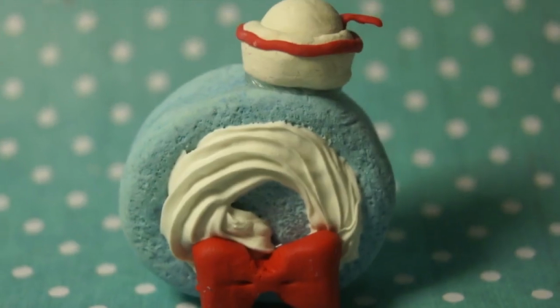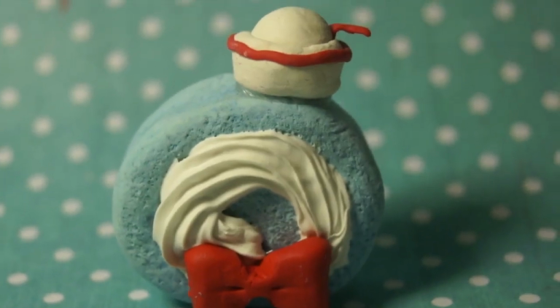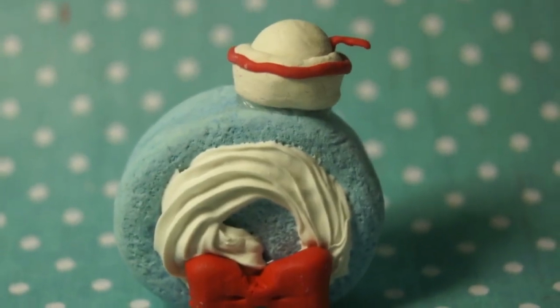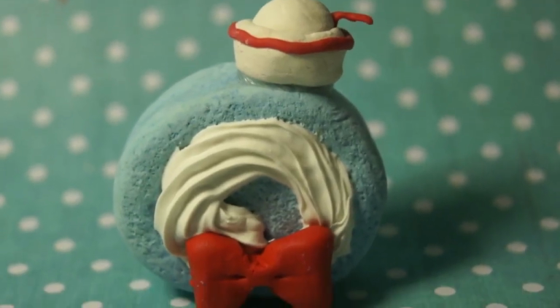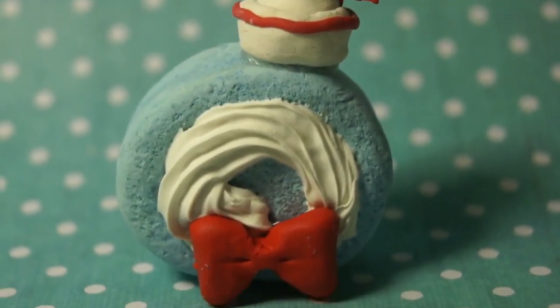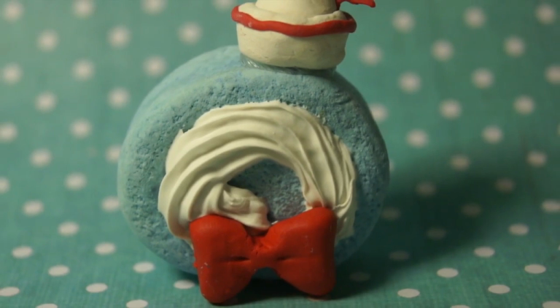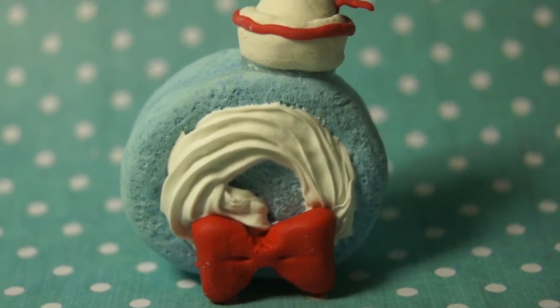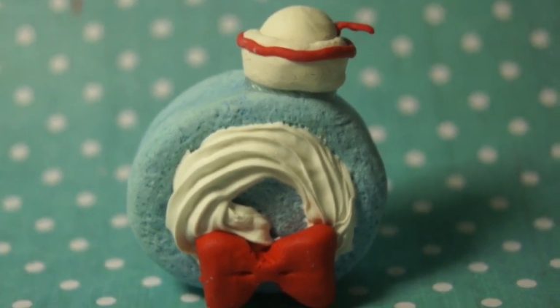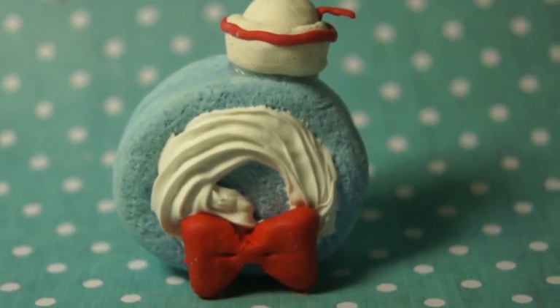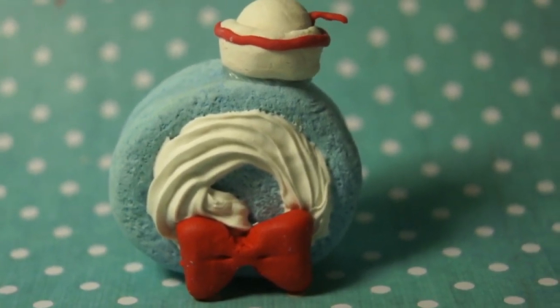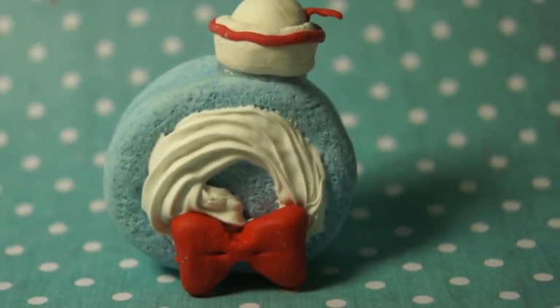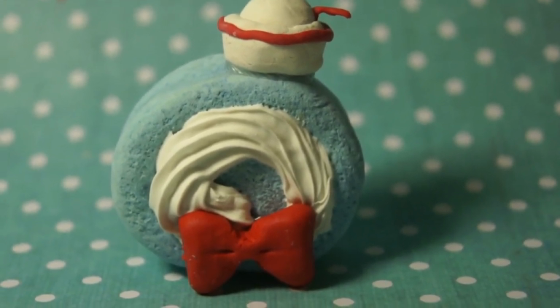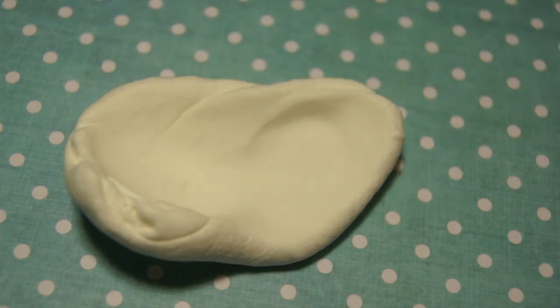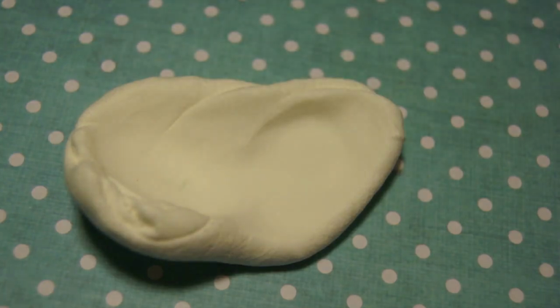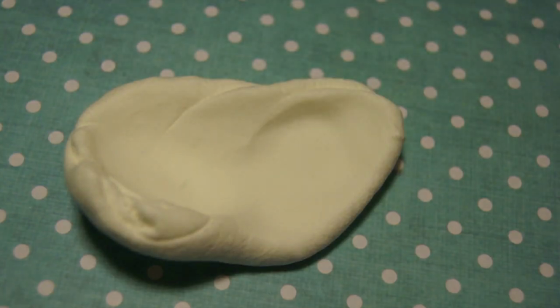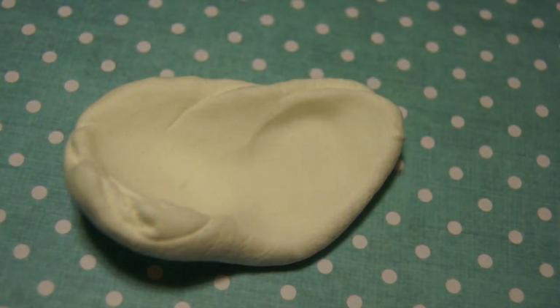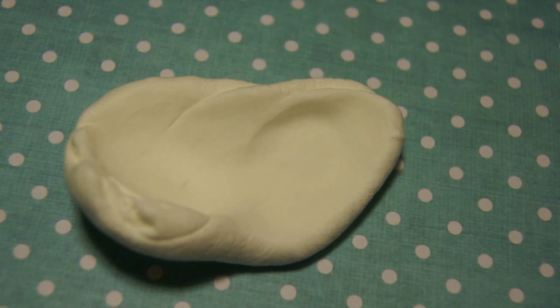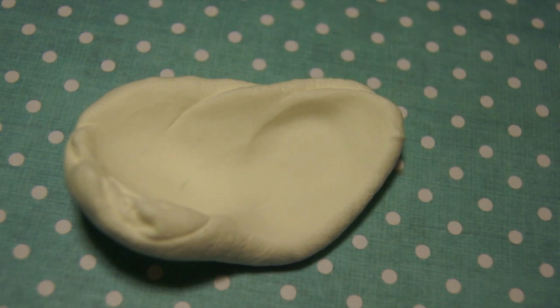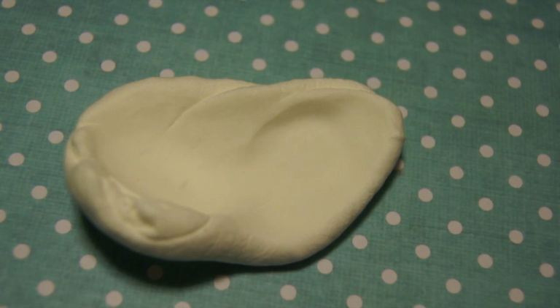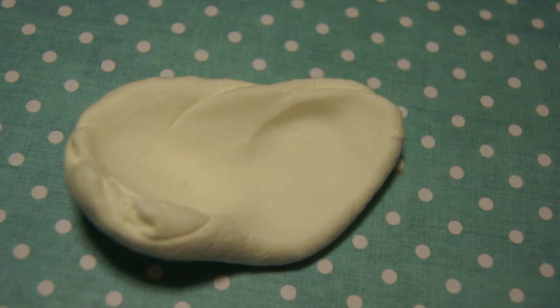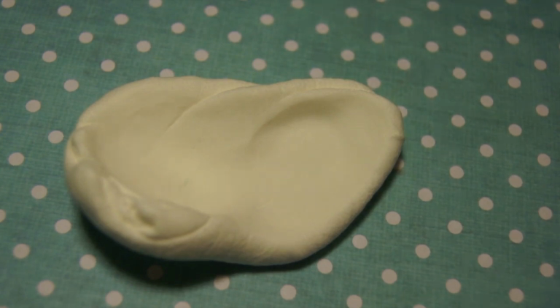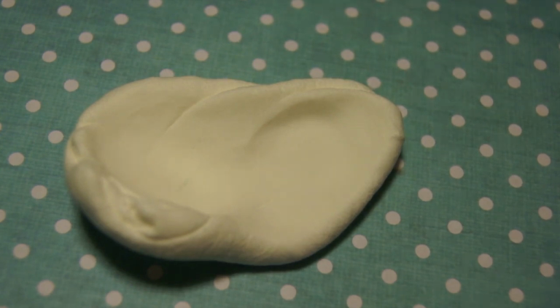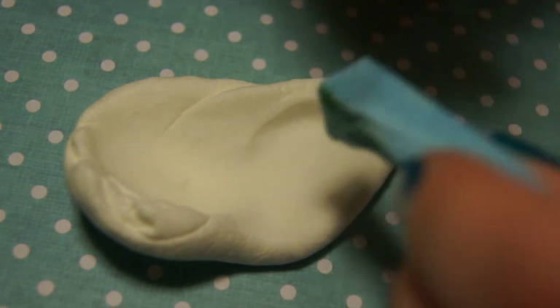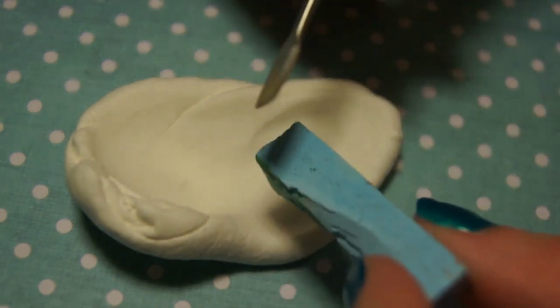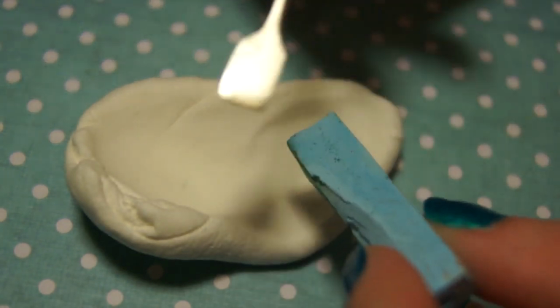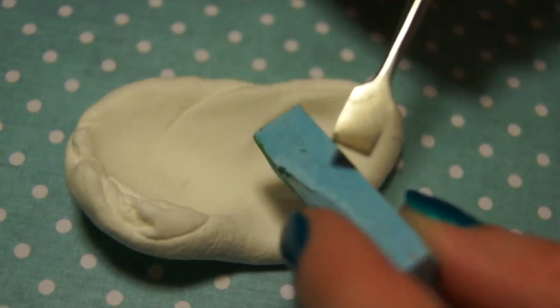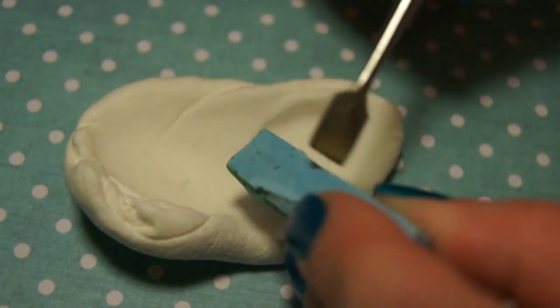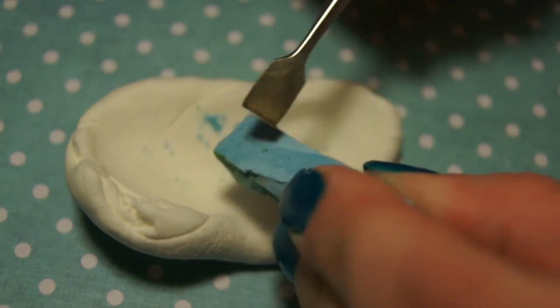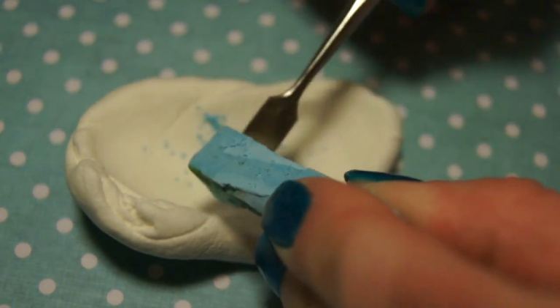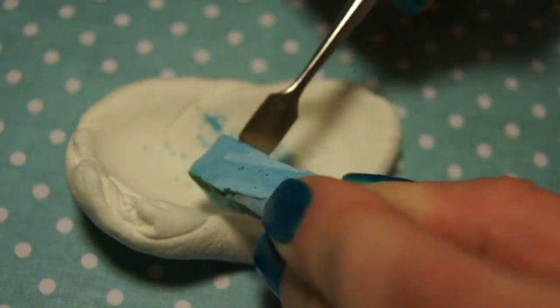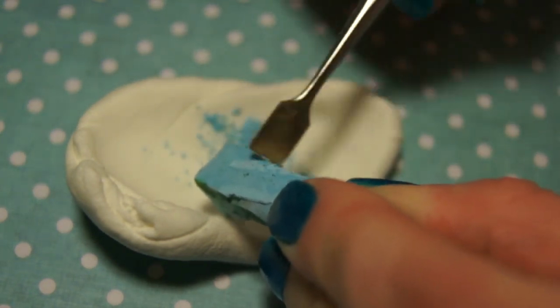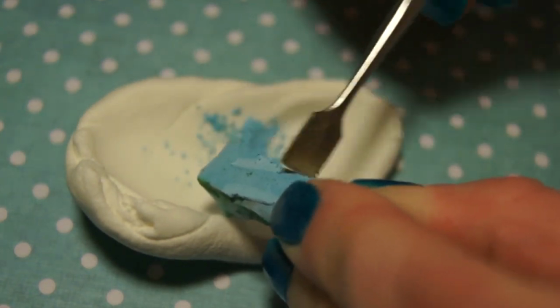Today I'm going to be showing you how to make this Tuxedo Sam inspired cake roll, so let's get started. I'm using Hardy air dry clay, but you can use any air dry clay or you could use polymer clay if you wanted to. It's really up to you — I love air dry clay, I think it's really easy to work with.